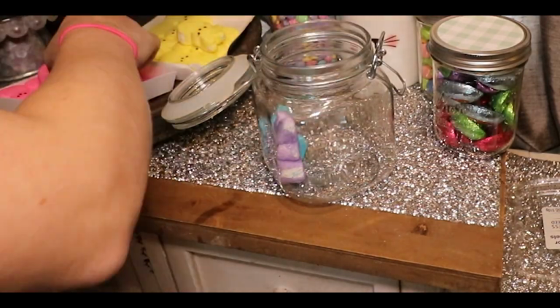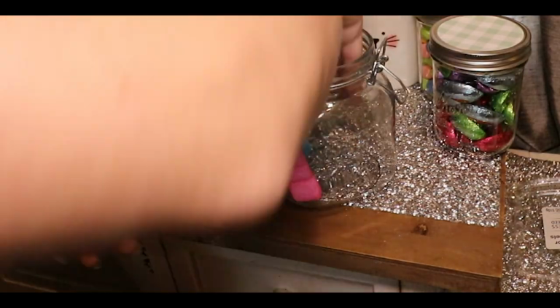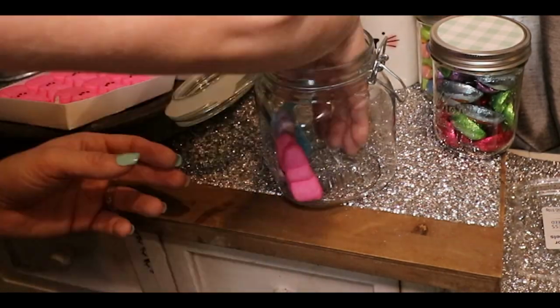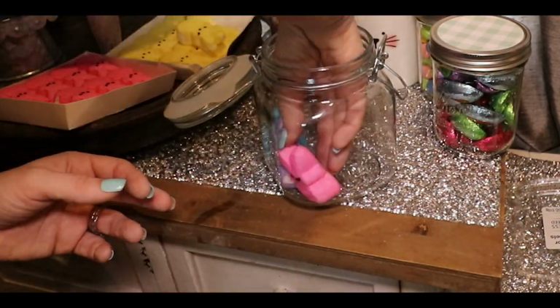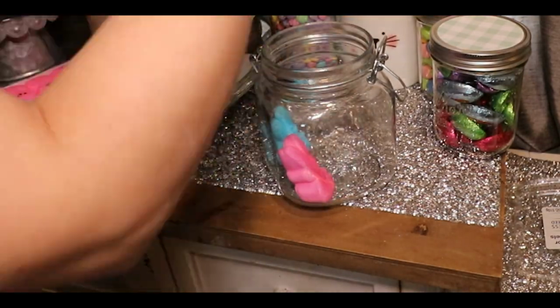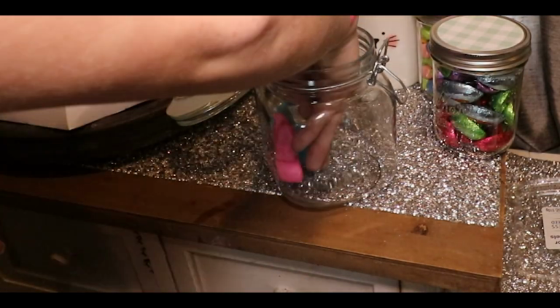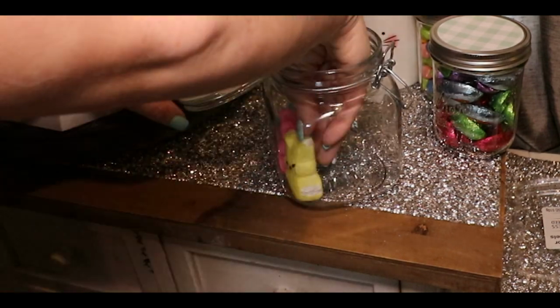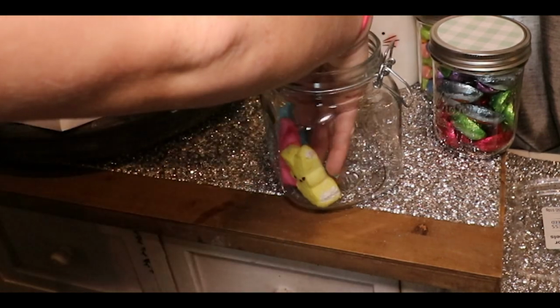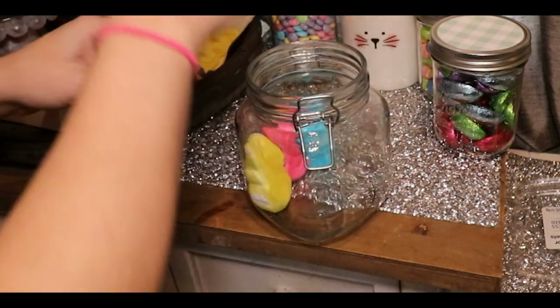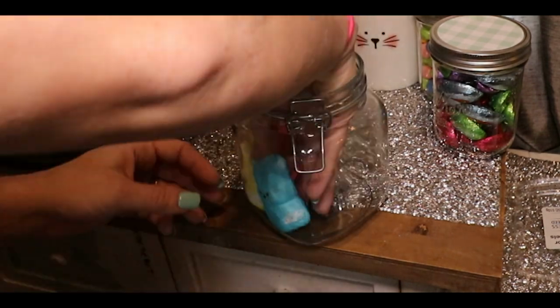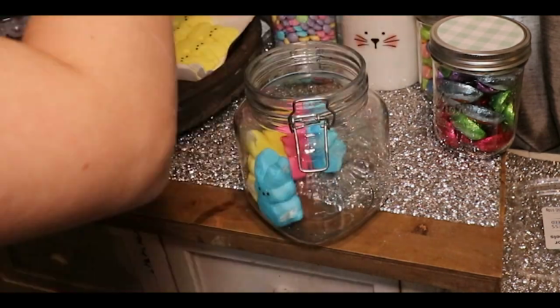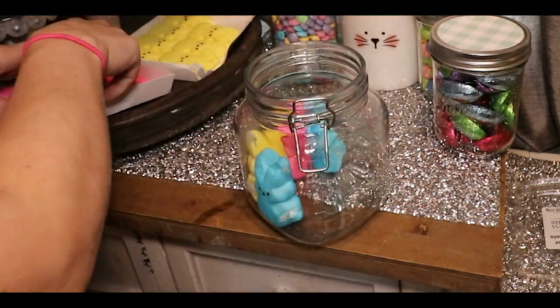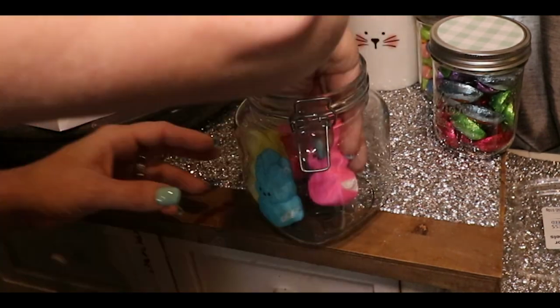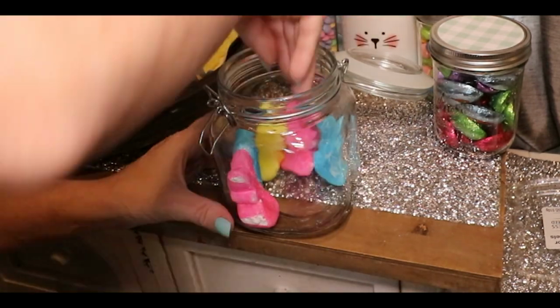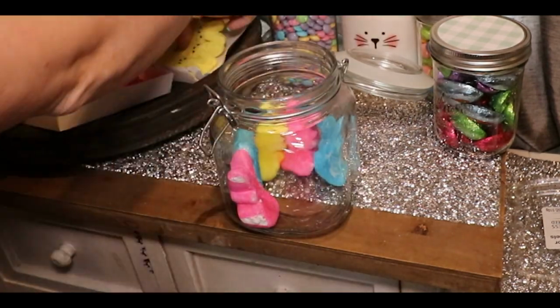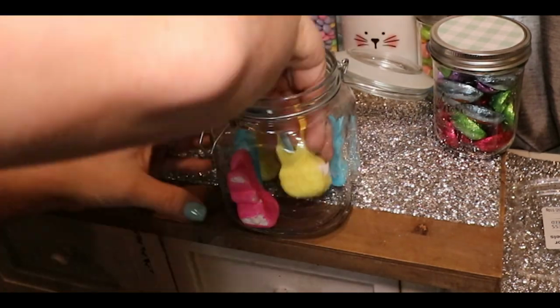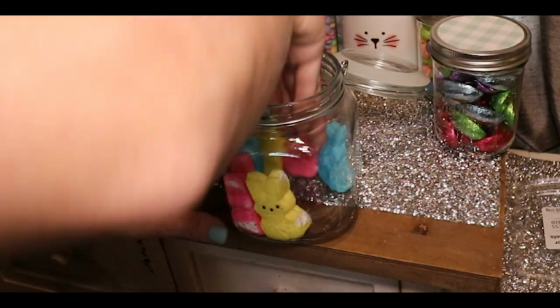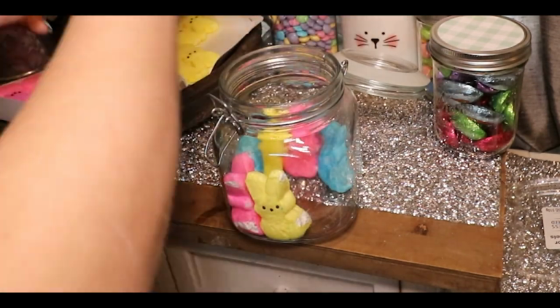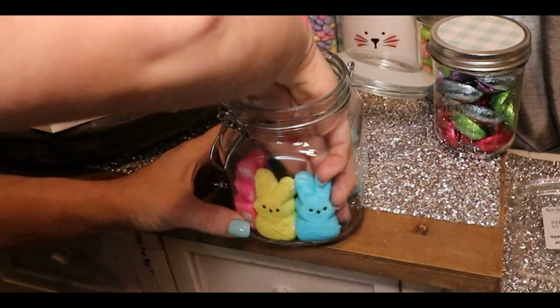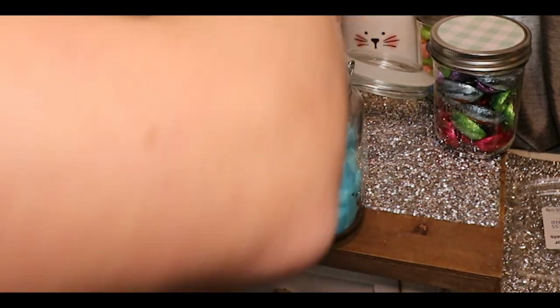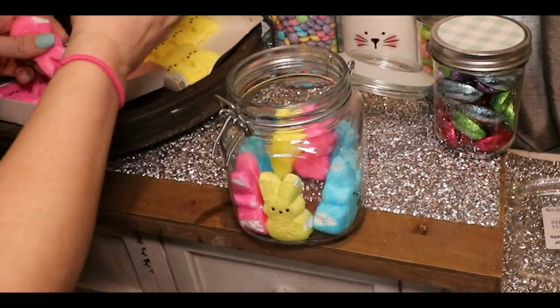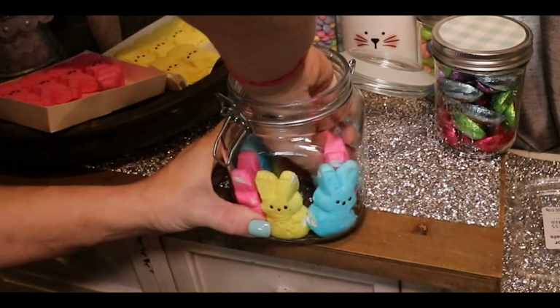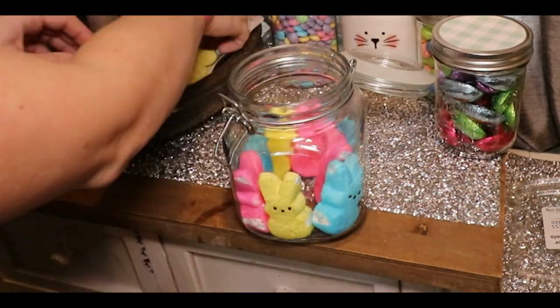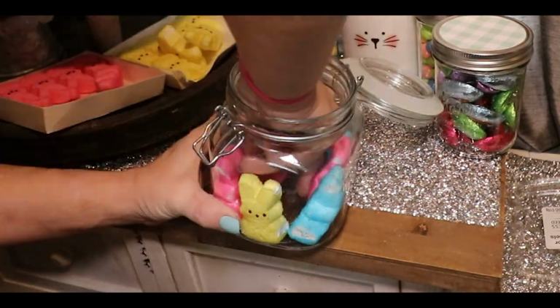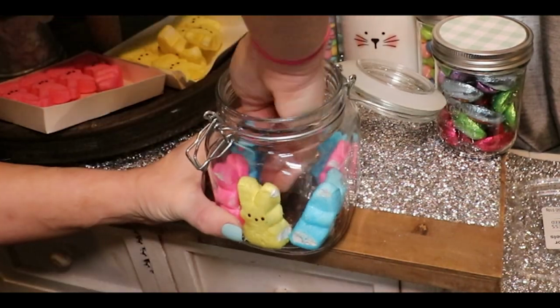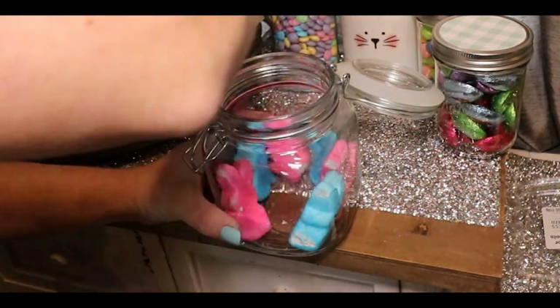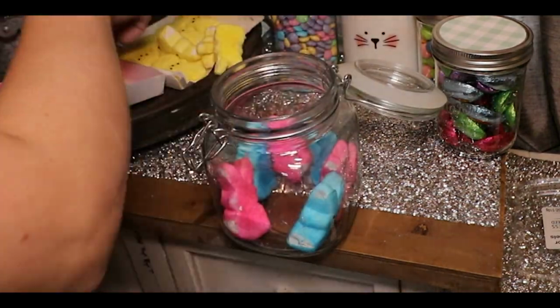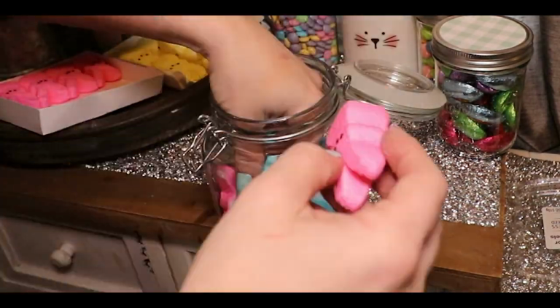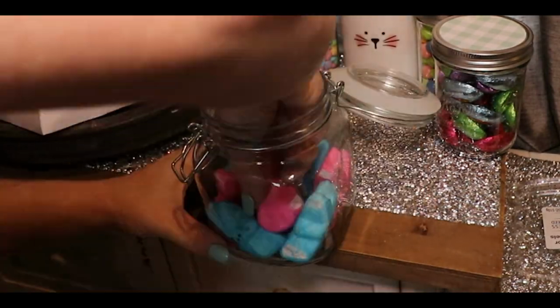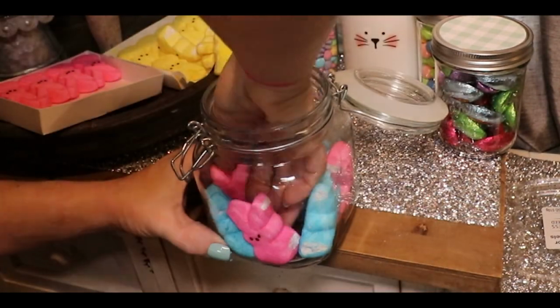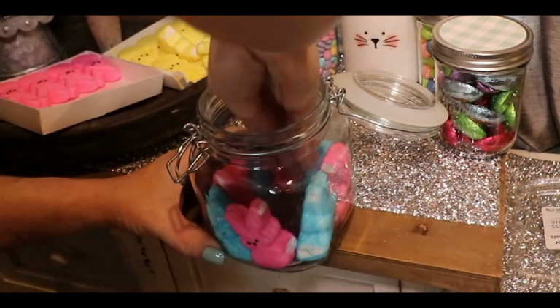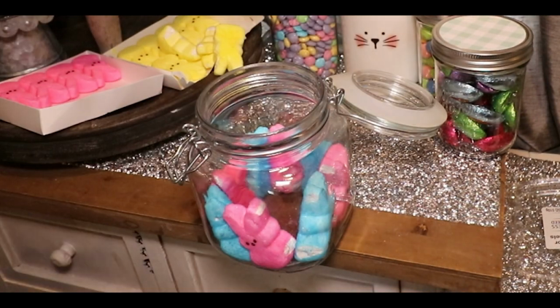My kids really like peeps. I didn't really care for them that much when I was younger, but I think they're really cute and funny looking, so I love decorating with them because they're so cute and squishy.